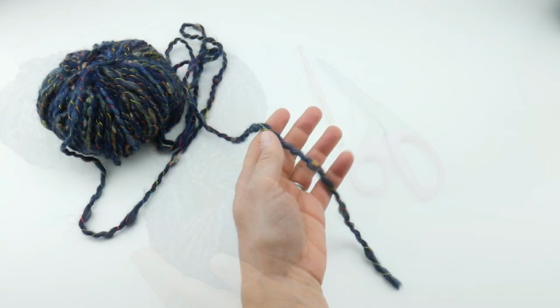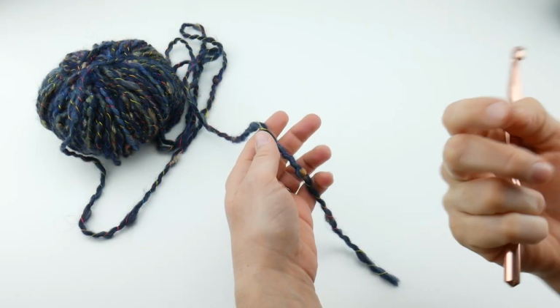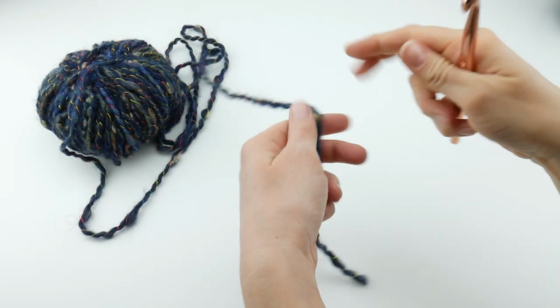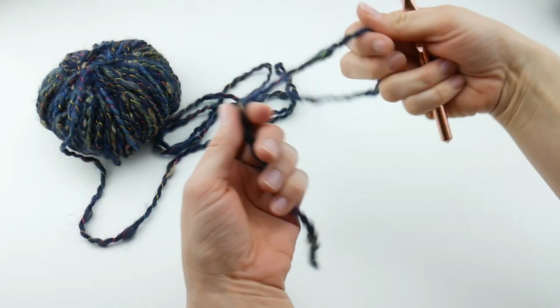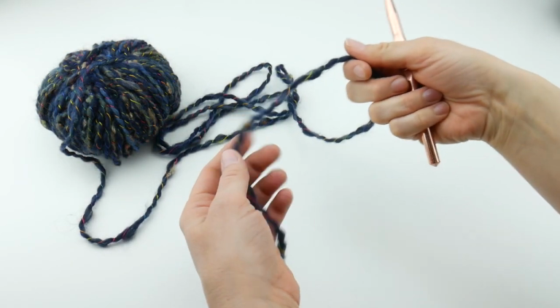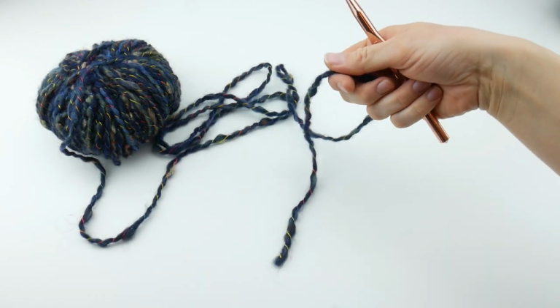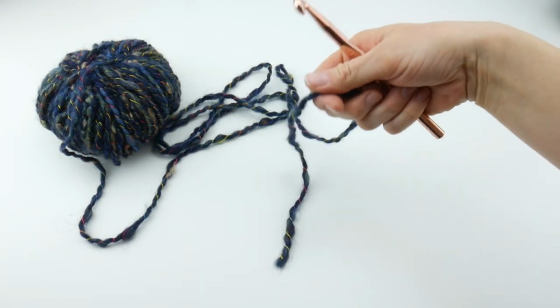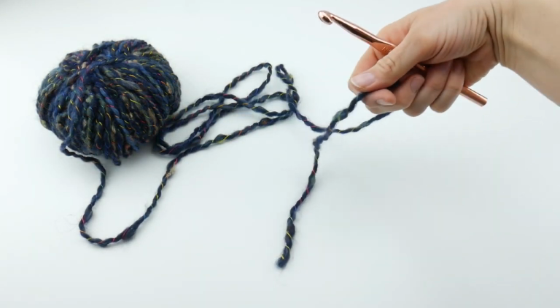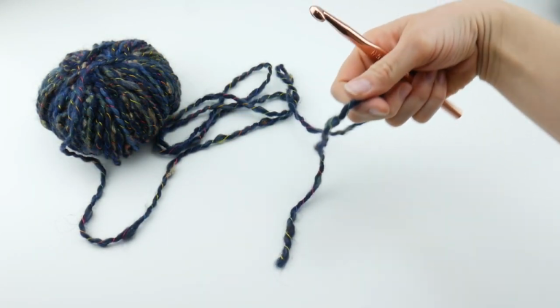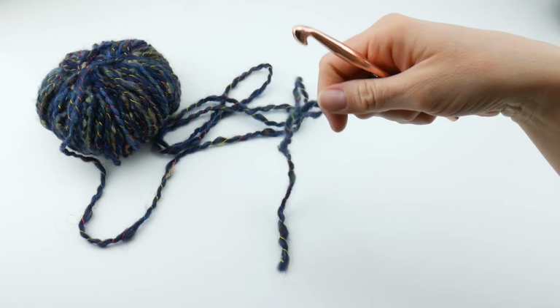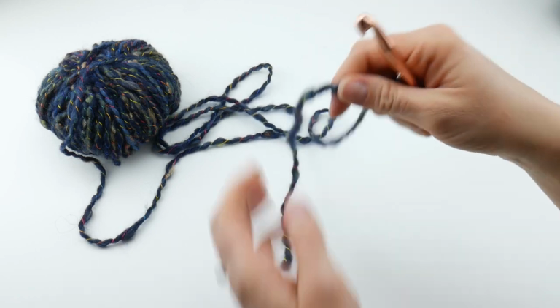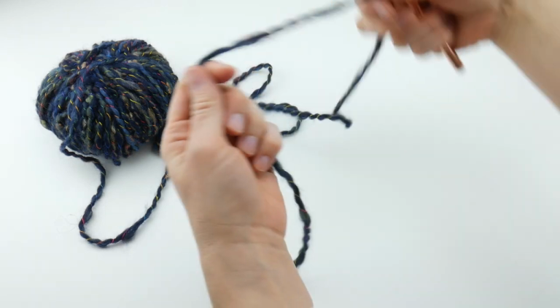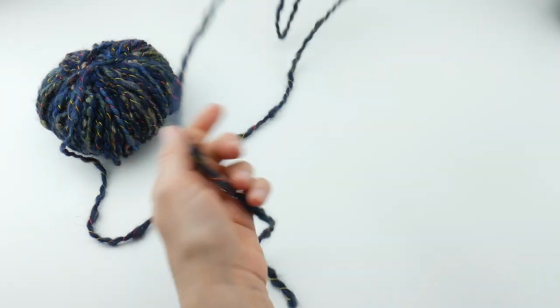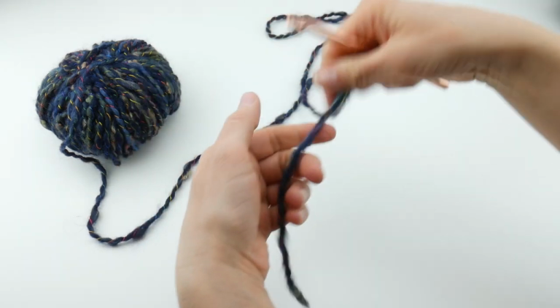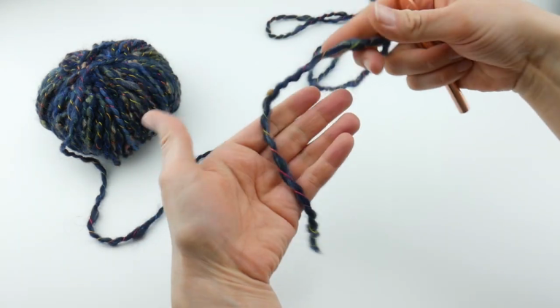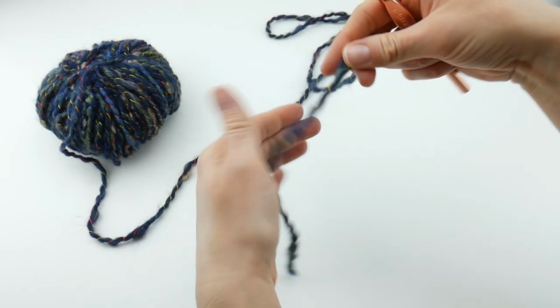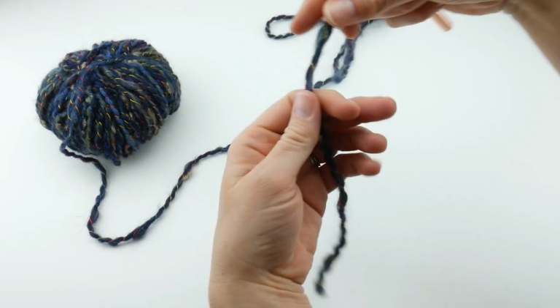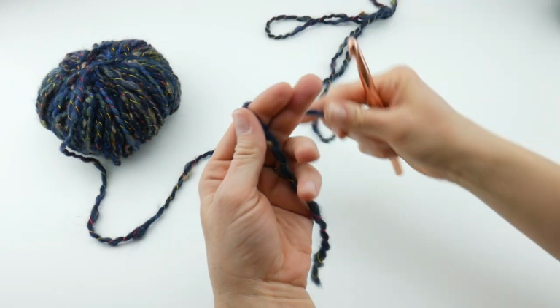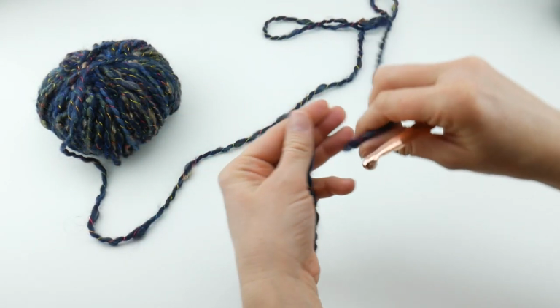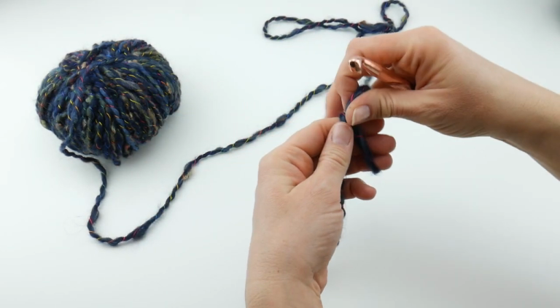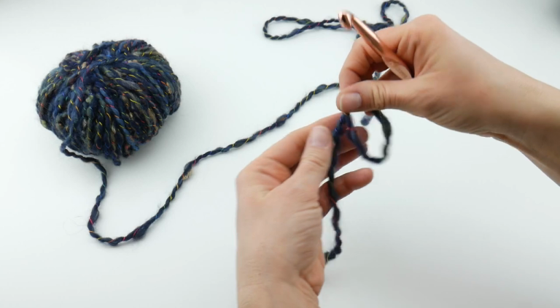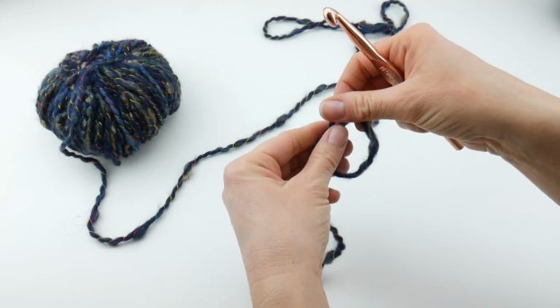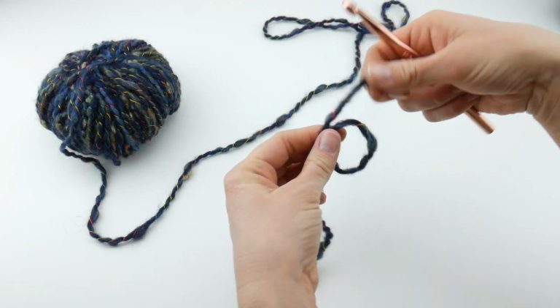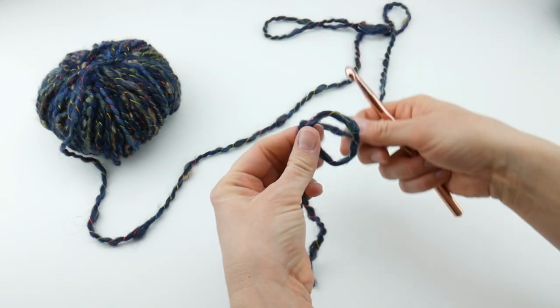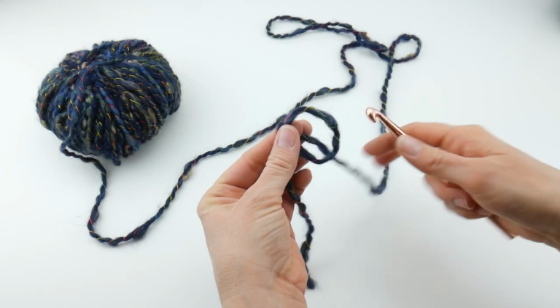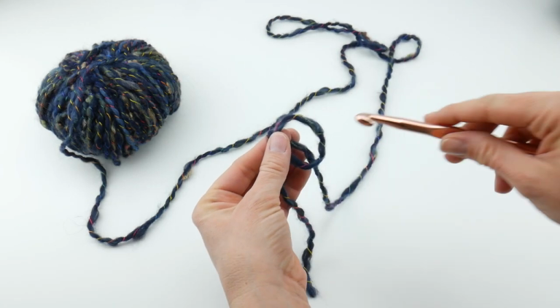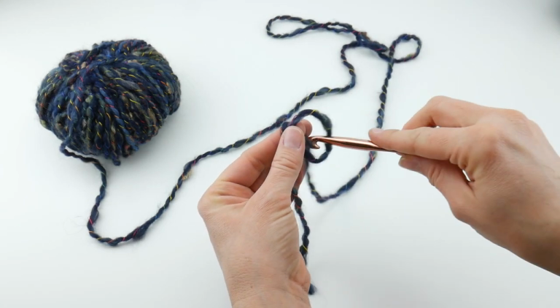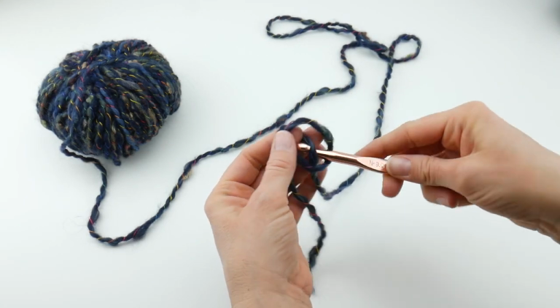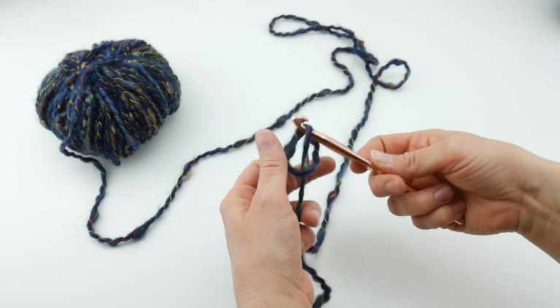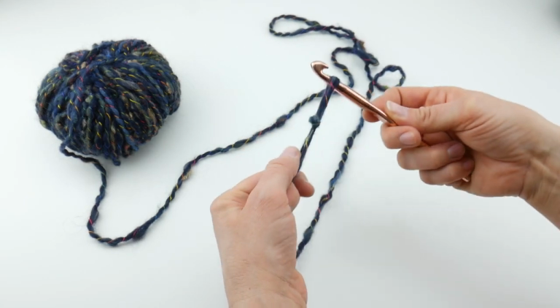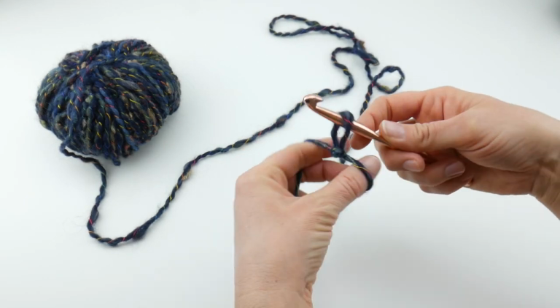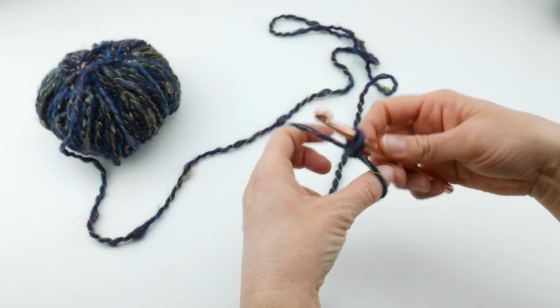Our cowl will be worked in the round and we're going to begin by putting a slip knot on our hook. To make a slip knot, wrap the yarn around your fingers to make a loop, bring the yarn behind the loop, reach in with your hook, bring up a loop, and then just tighten.